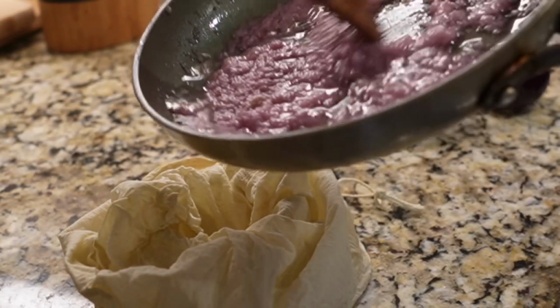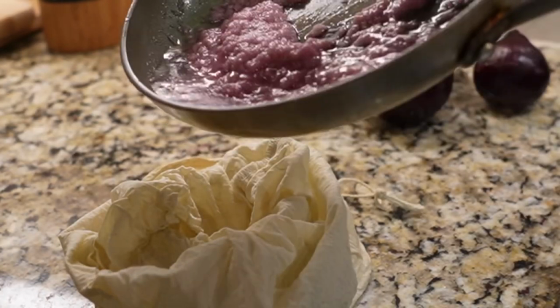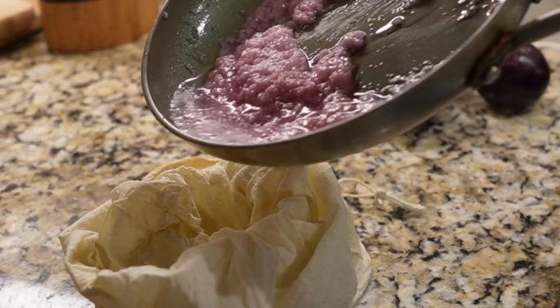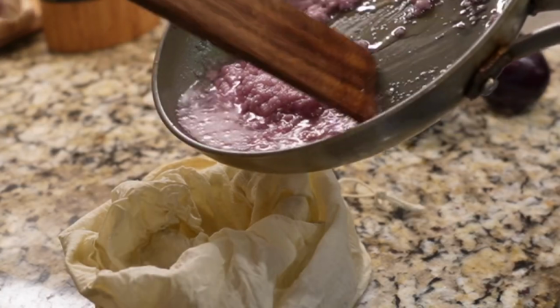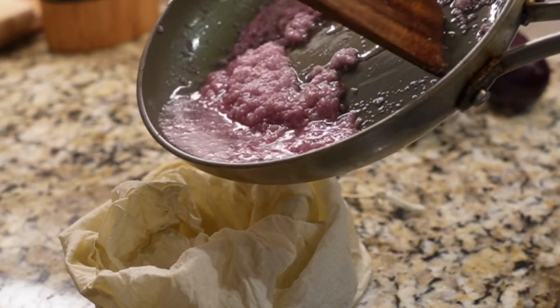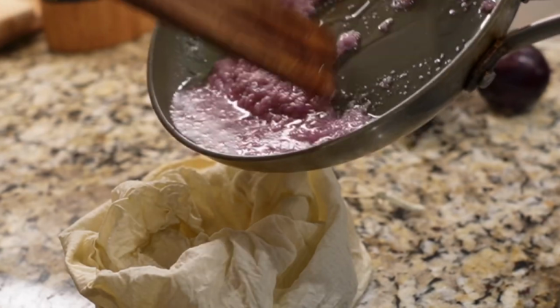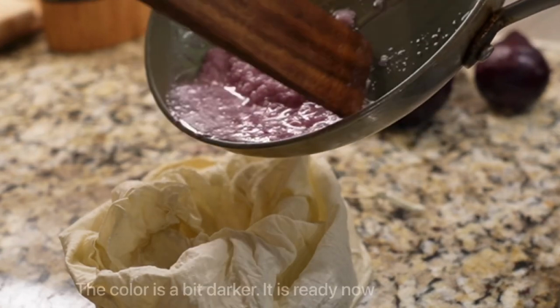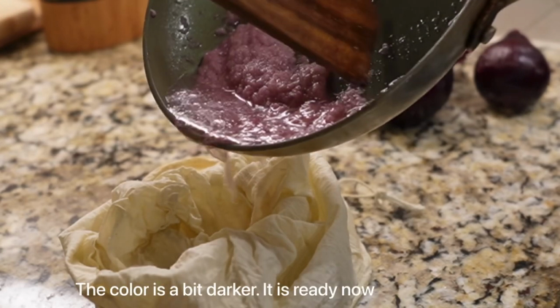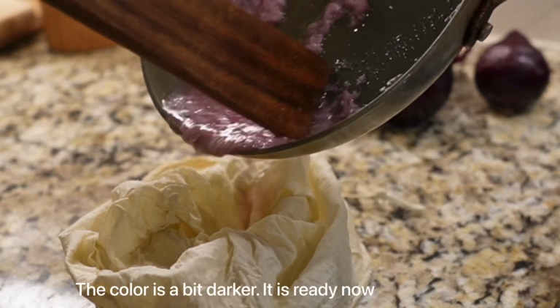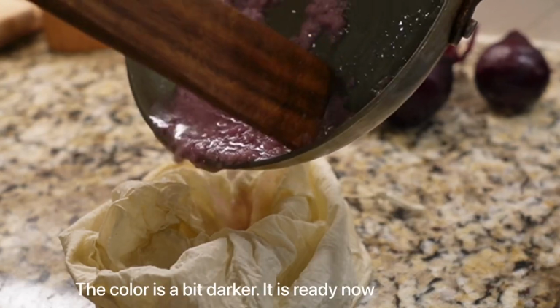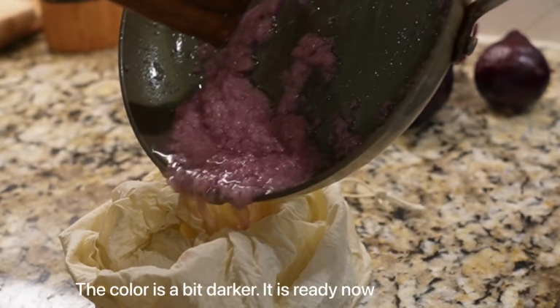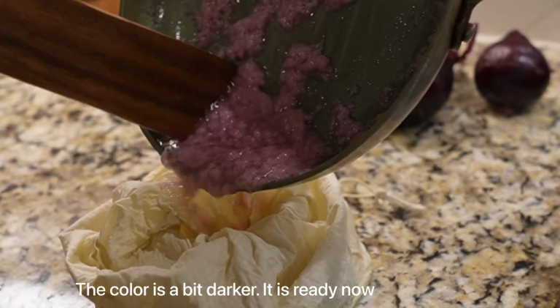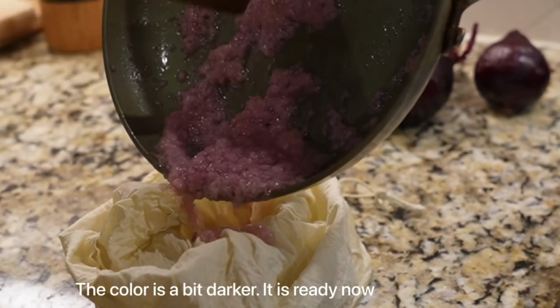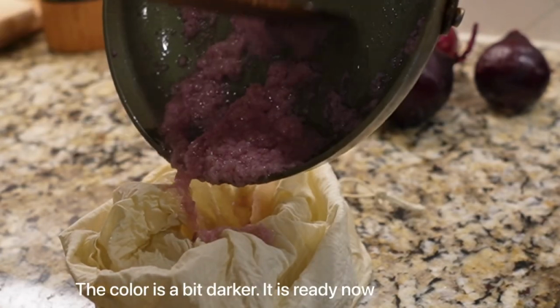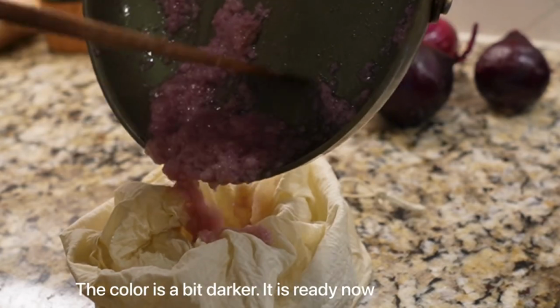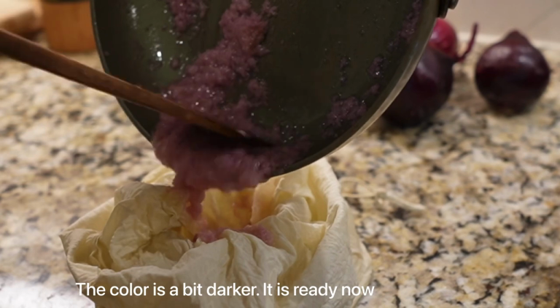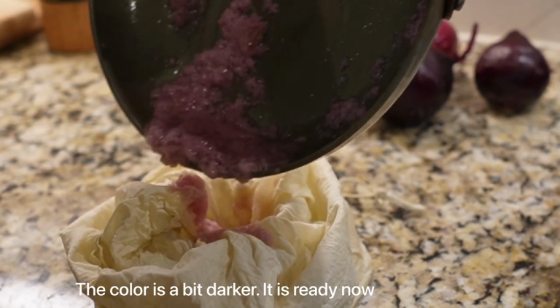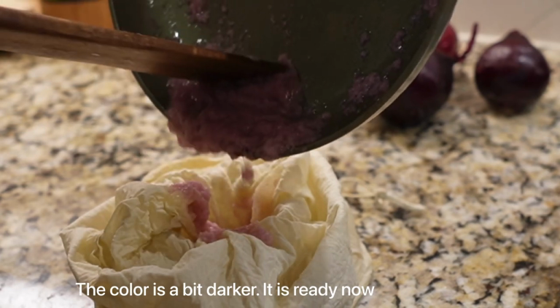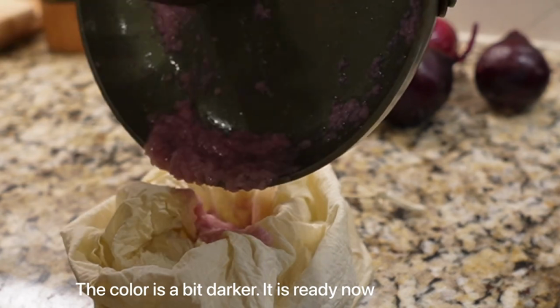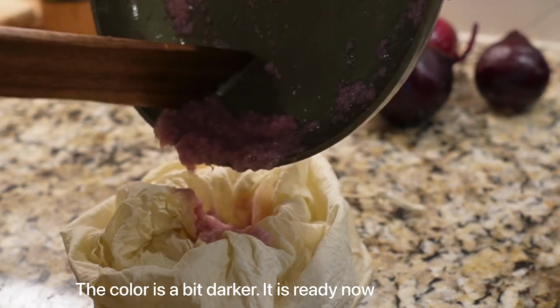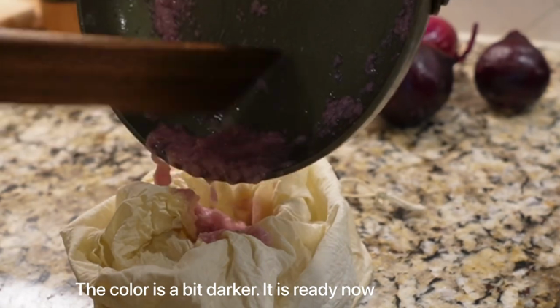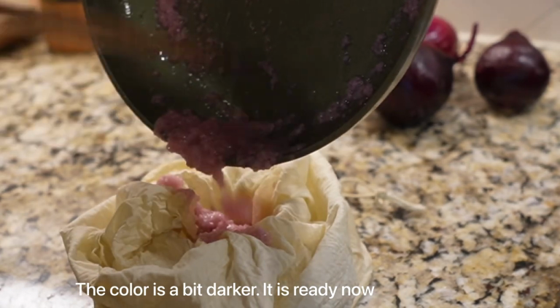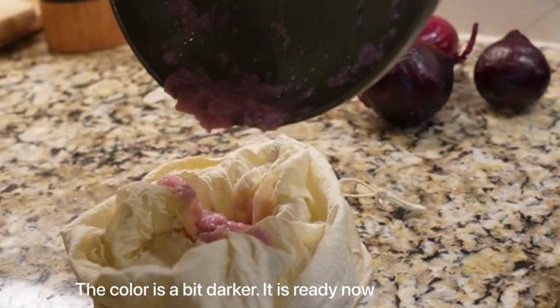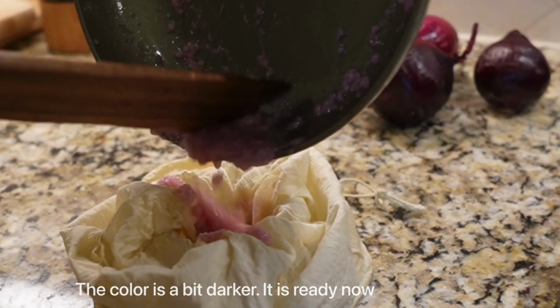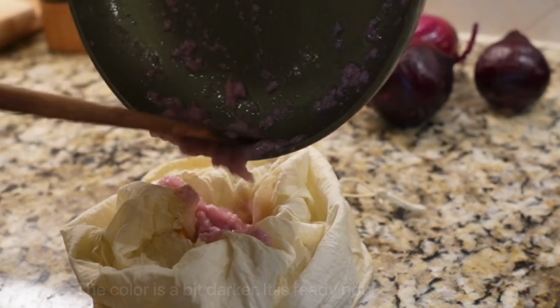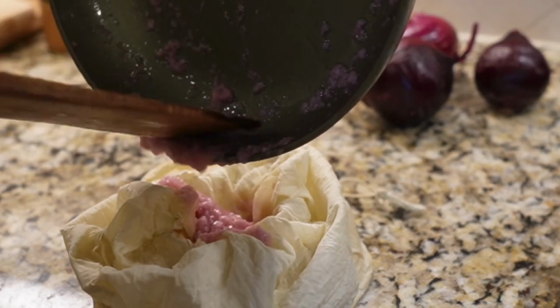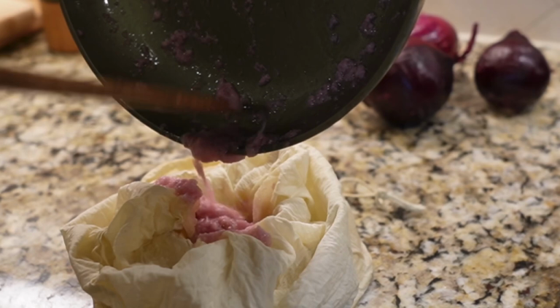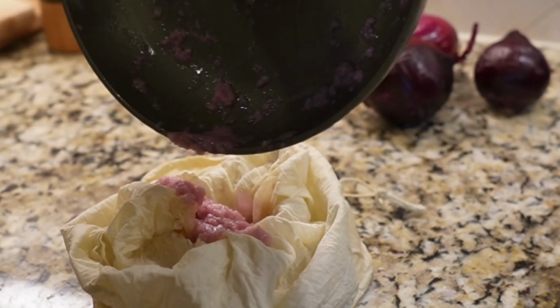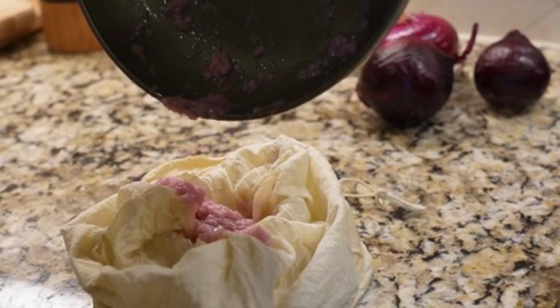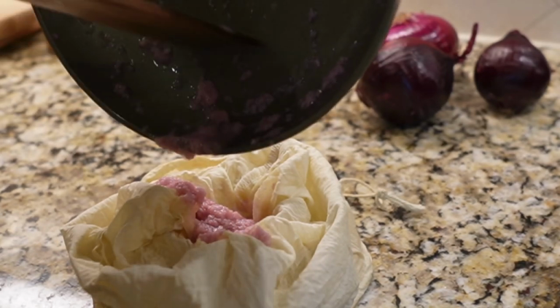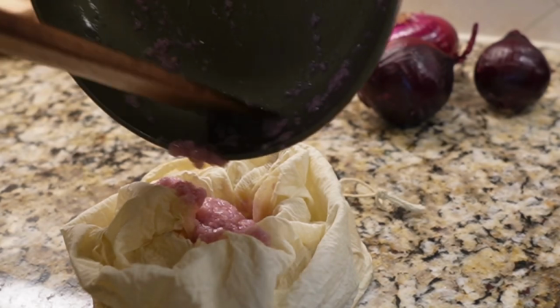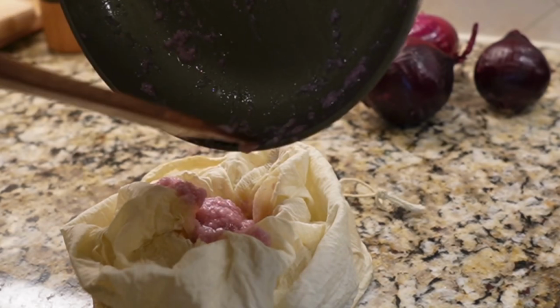Okay so we removed the paste and now we are just going to strain the oil from the paste. For those of you who do not want to use heat, the next video series will show a cold pressed onion oil. So stay tuned for that.